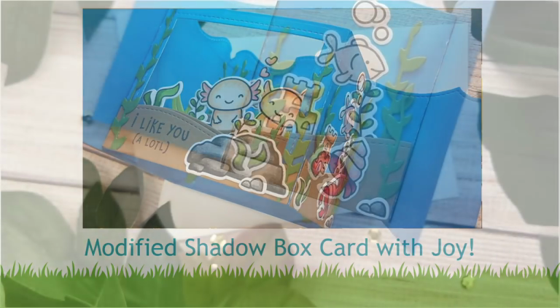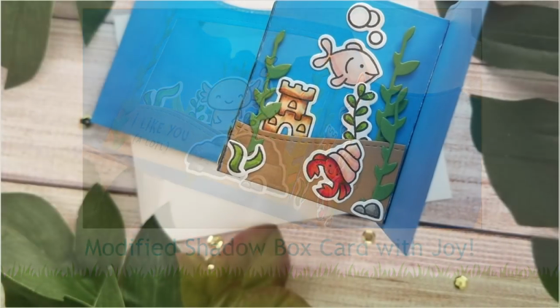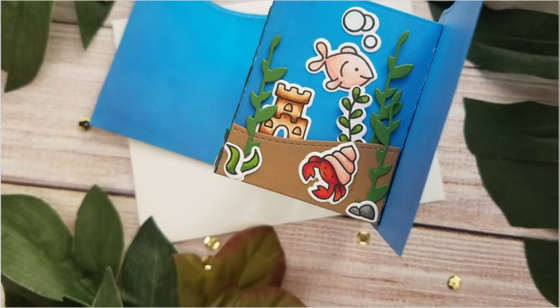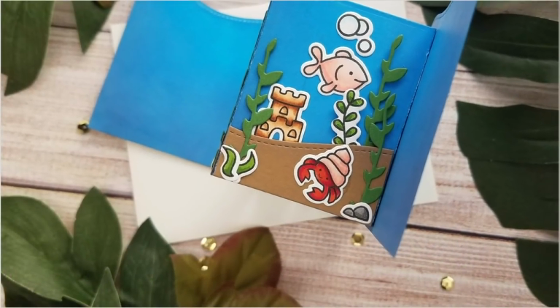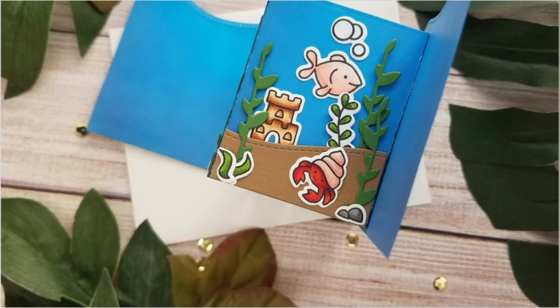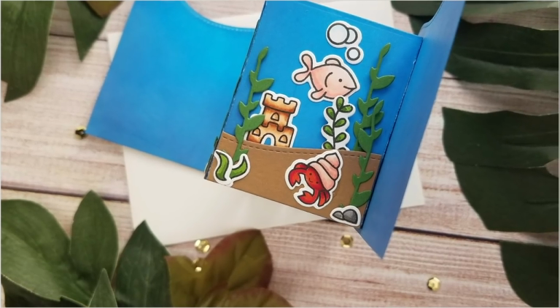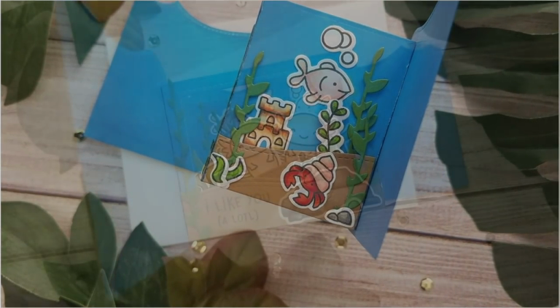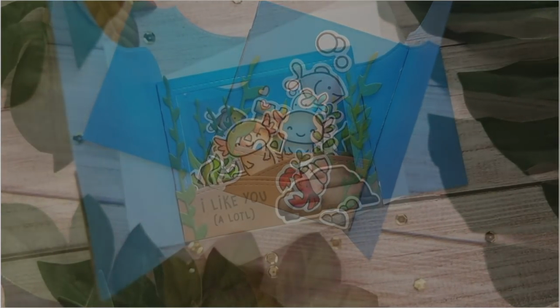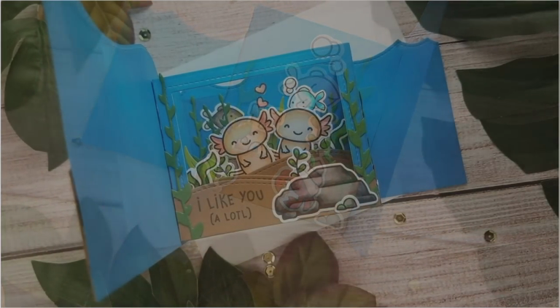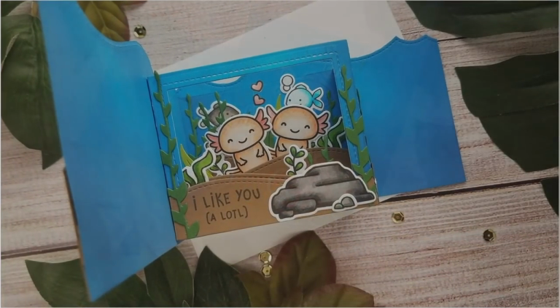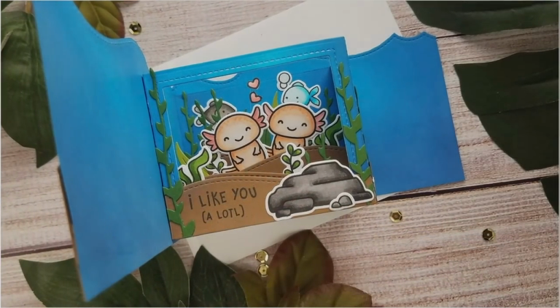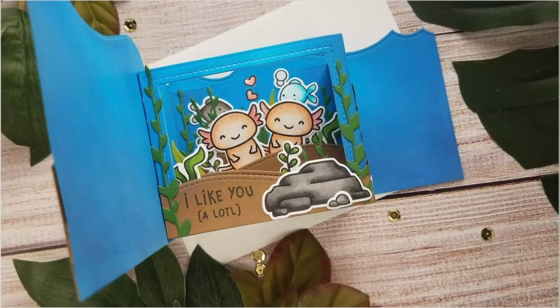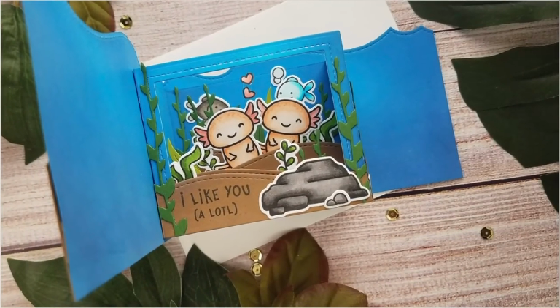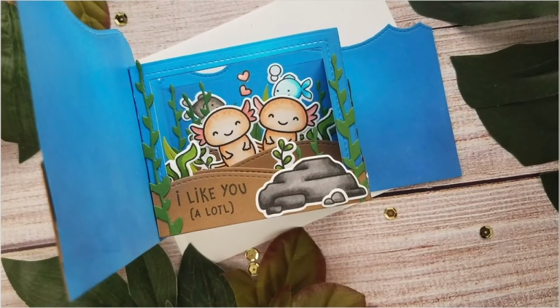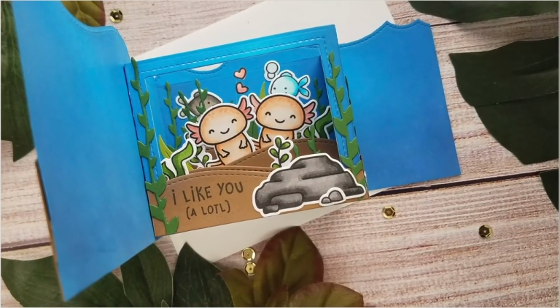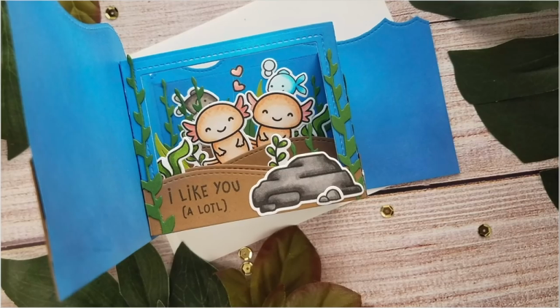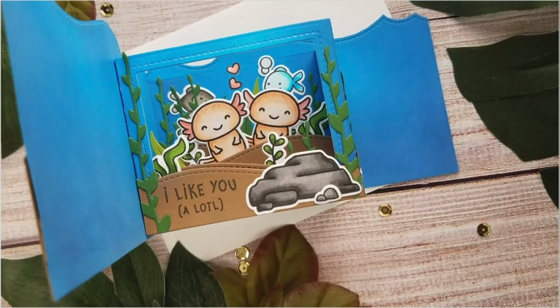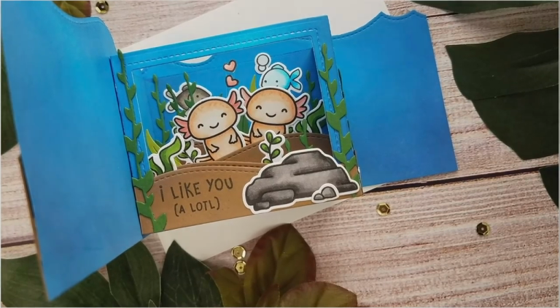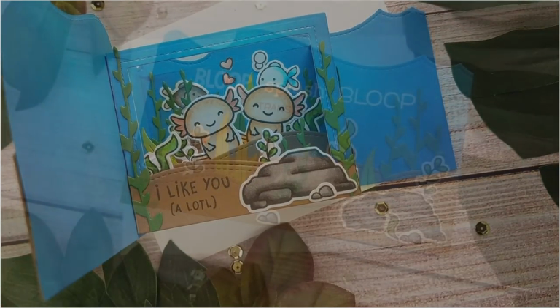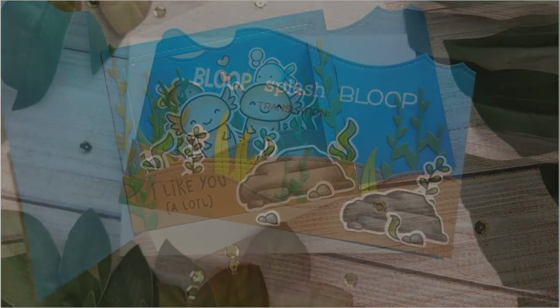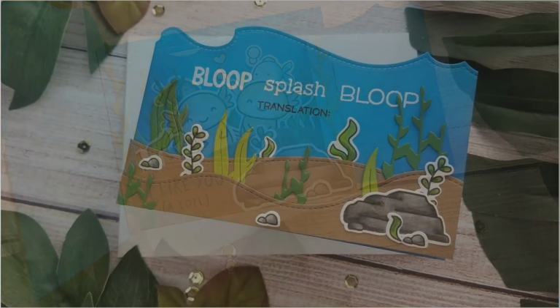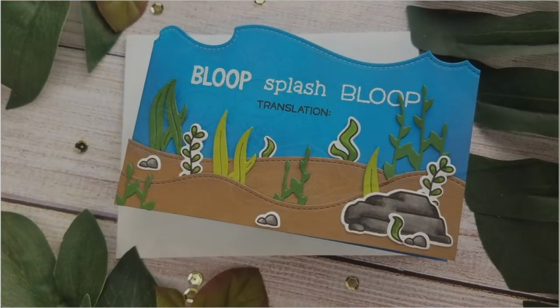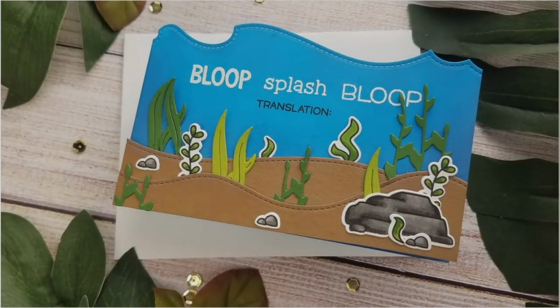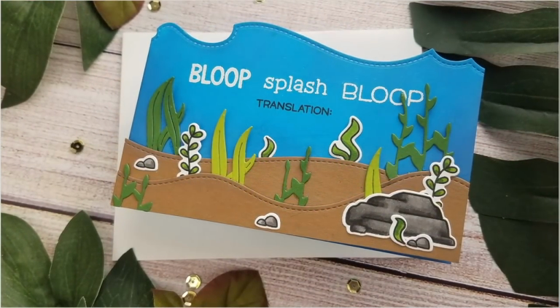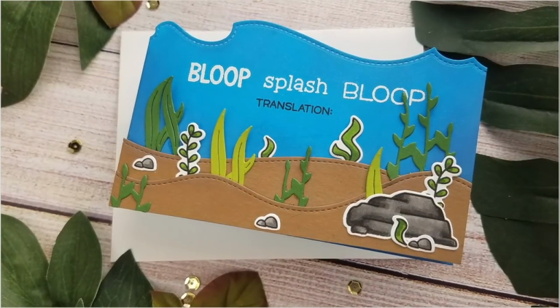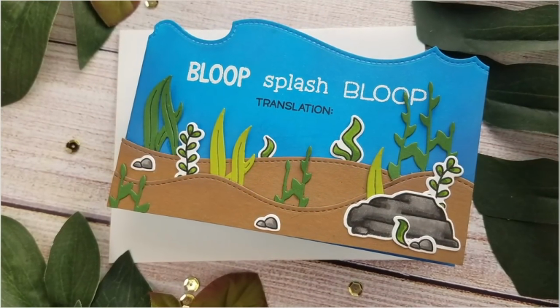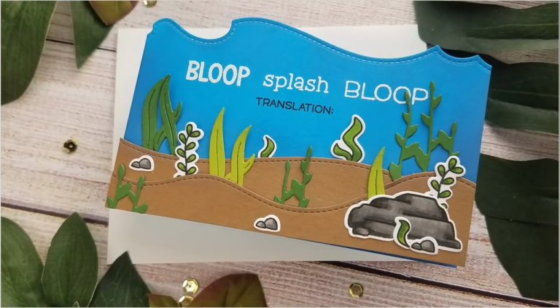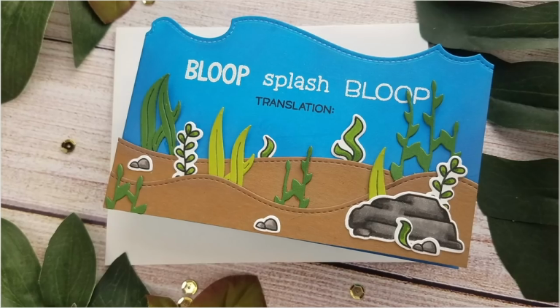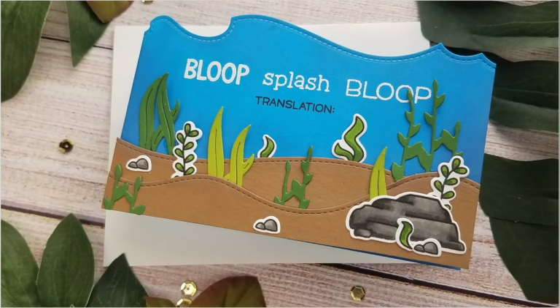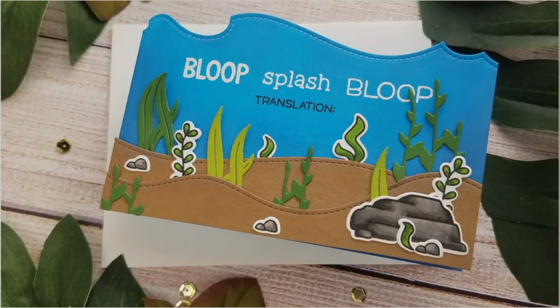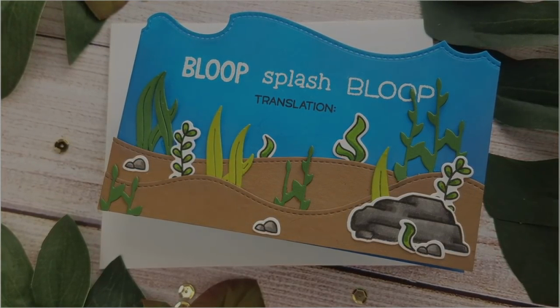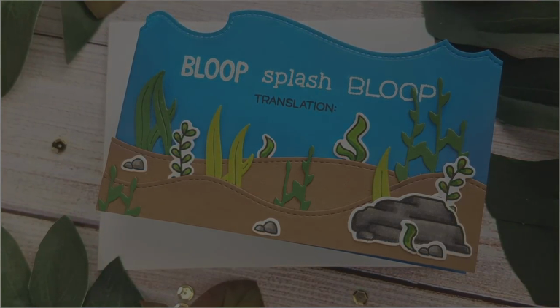Hi everyone, this is Joy with another Lawn Fawn video. My project for you today is a shadow box card with a twist, and the stamp I'm highlighting is the I Like You A Lottle stamp and coordinating die.